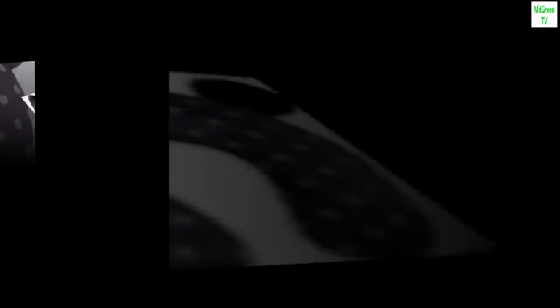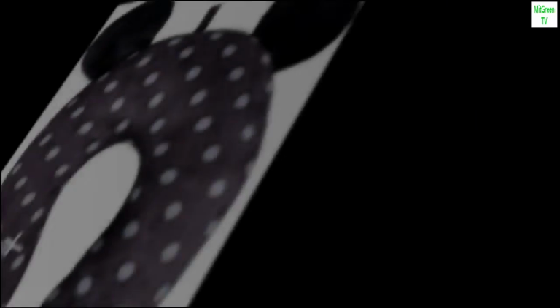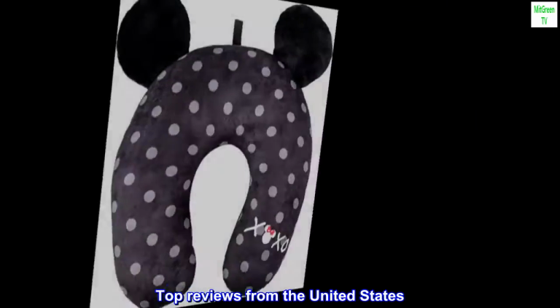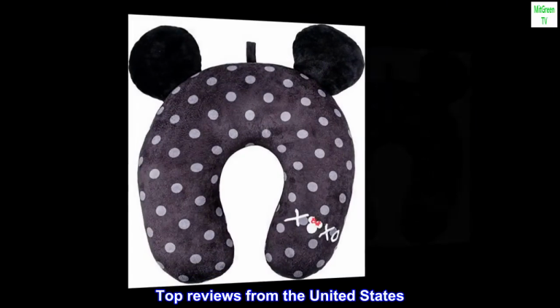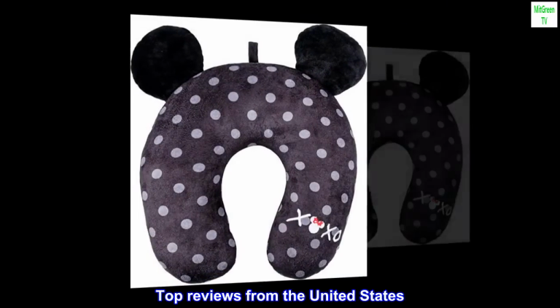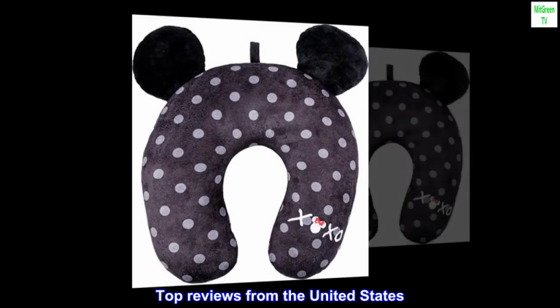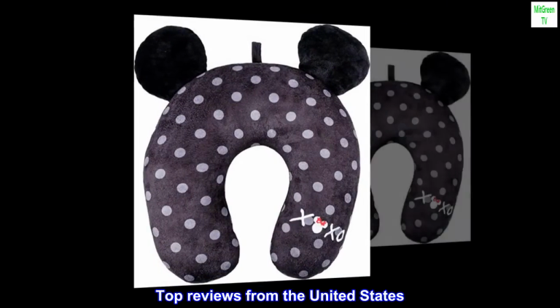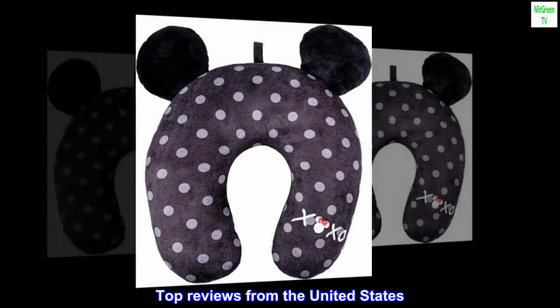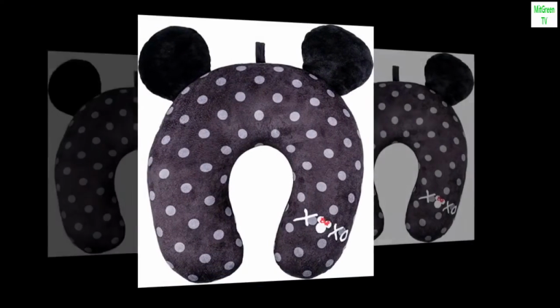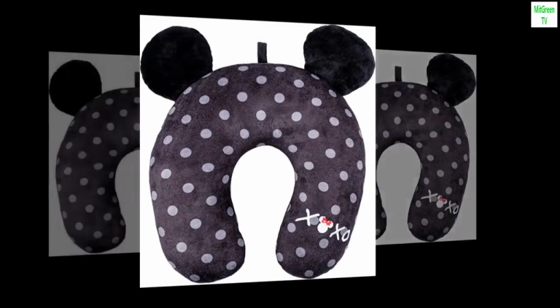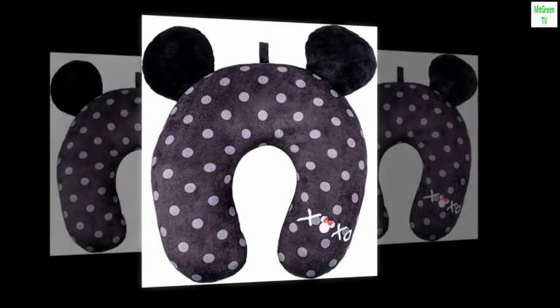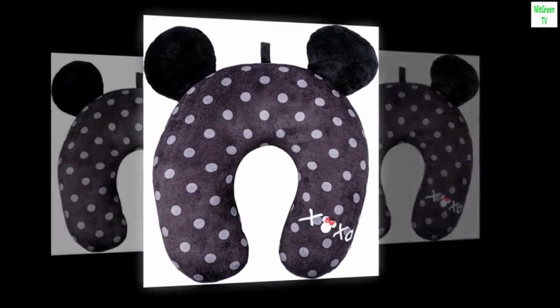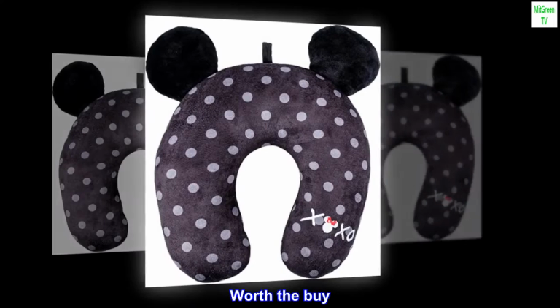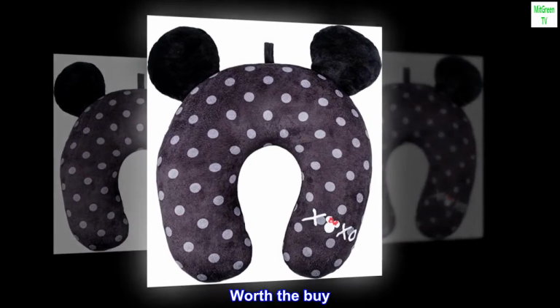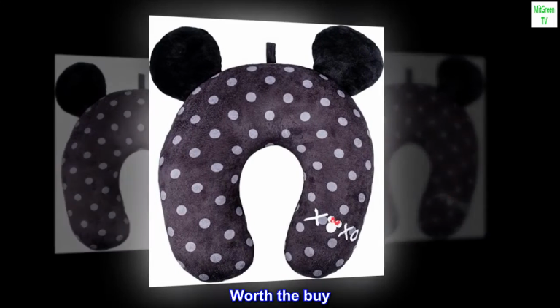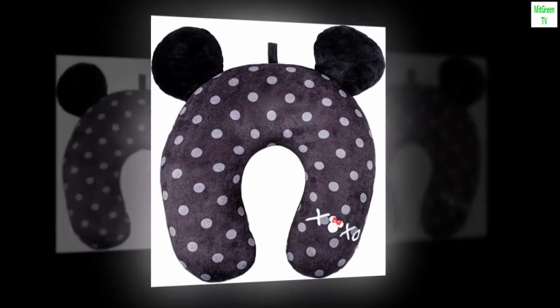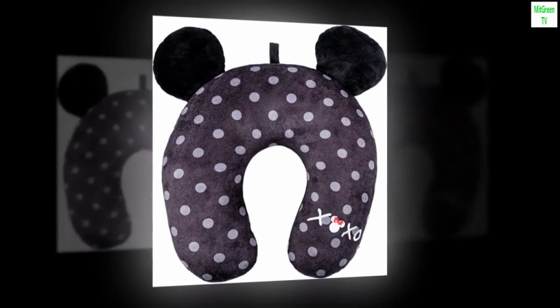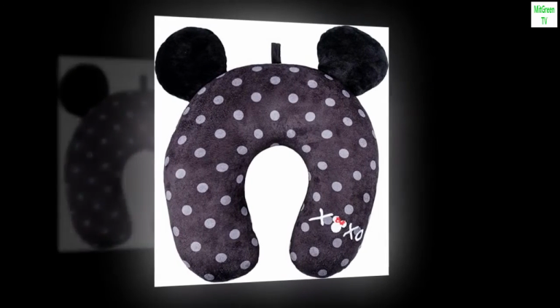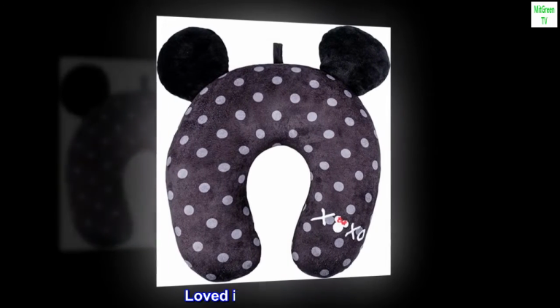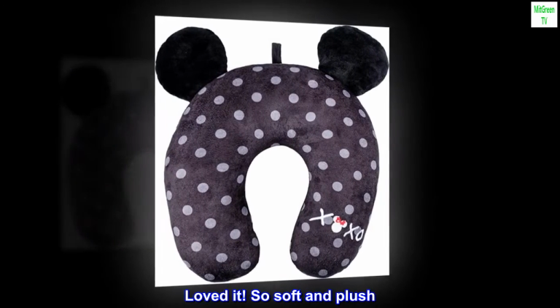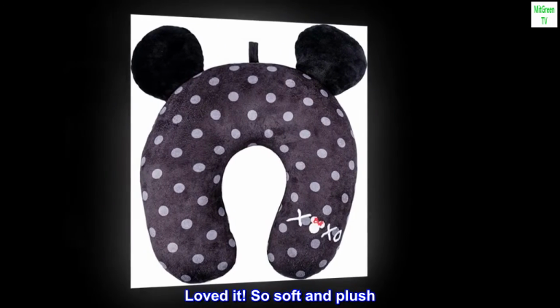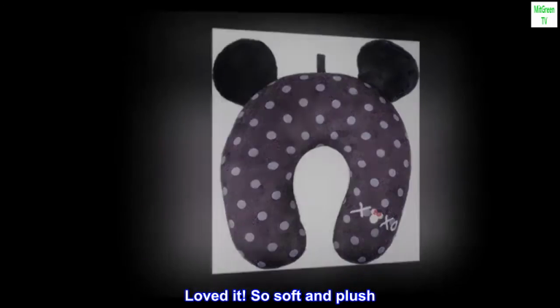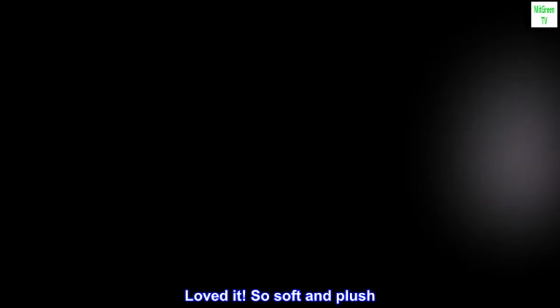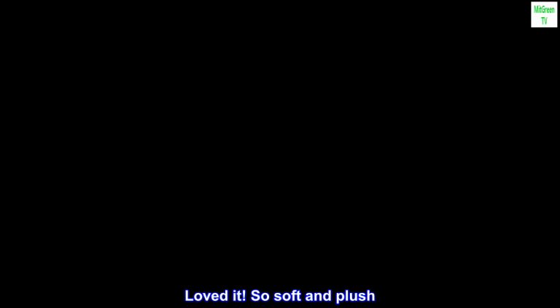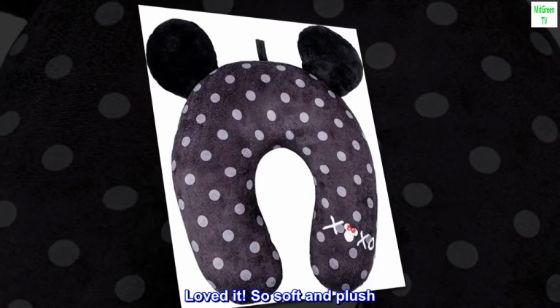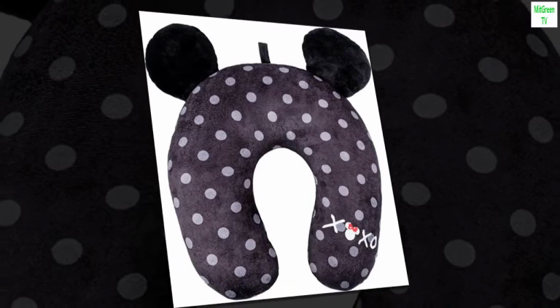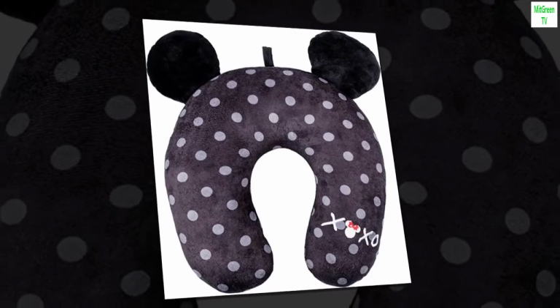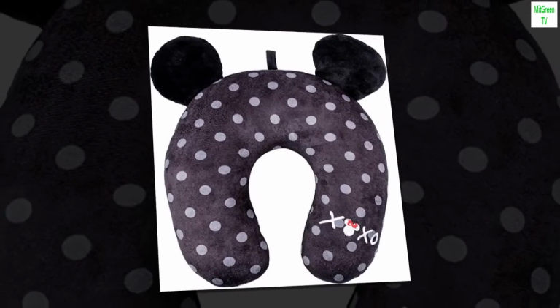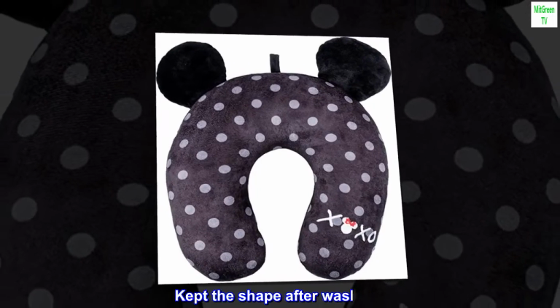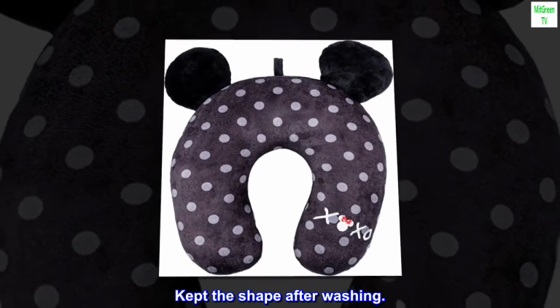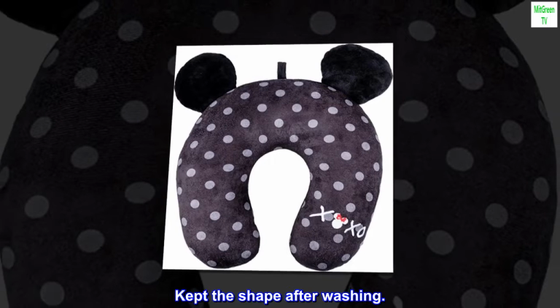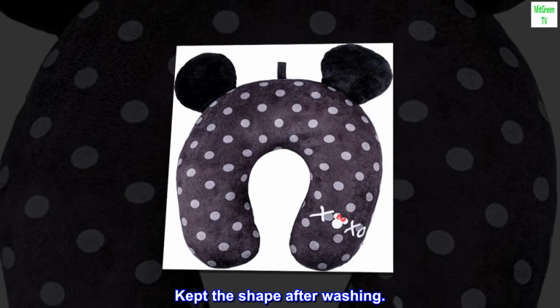Top Reviews from the United States. Worth the Buy: Loved it. So soft and plush. Kept the shape after washing.